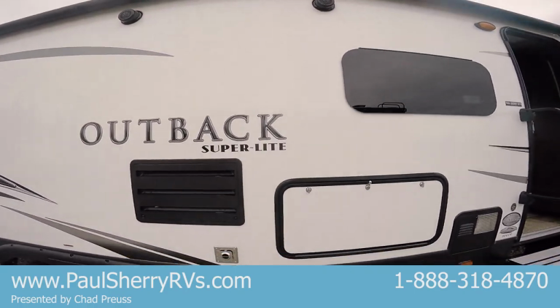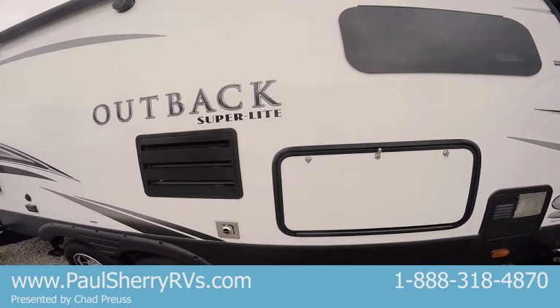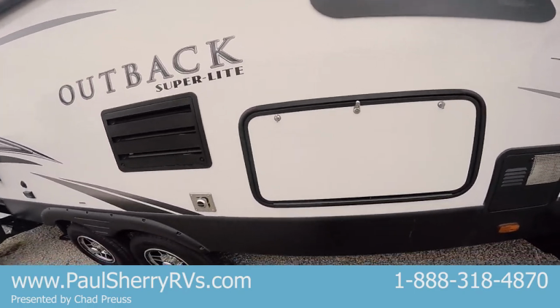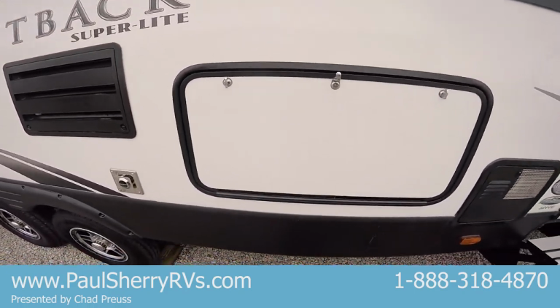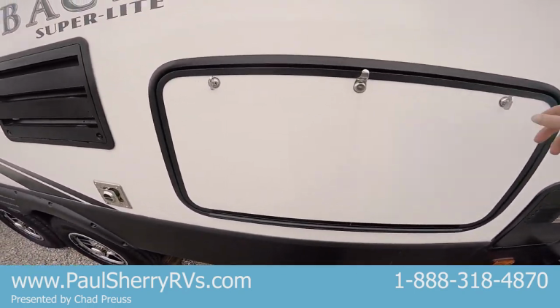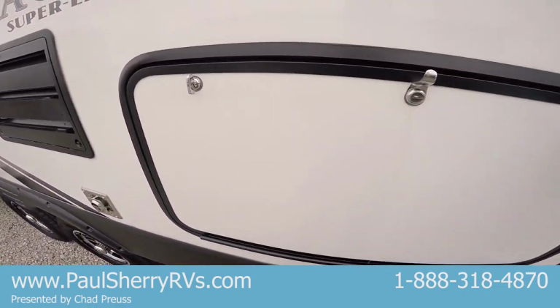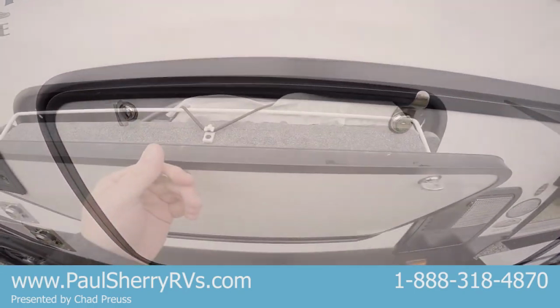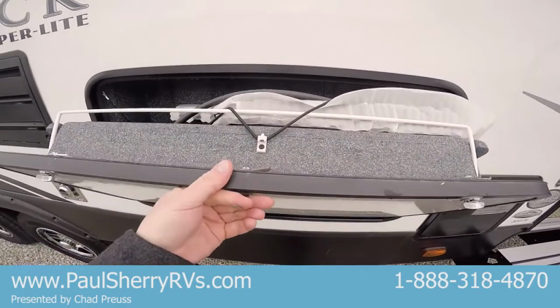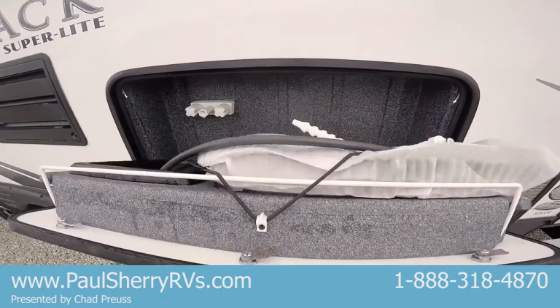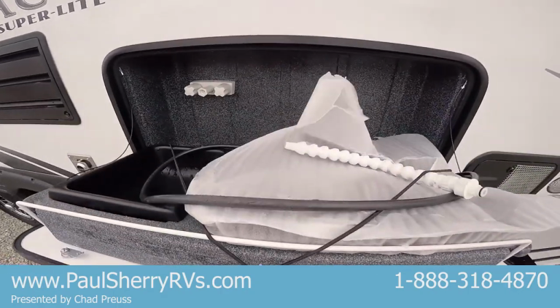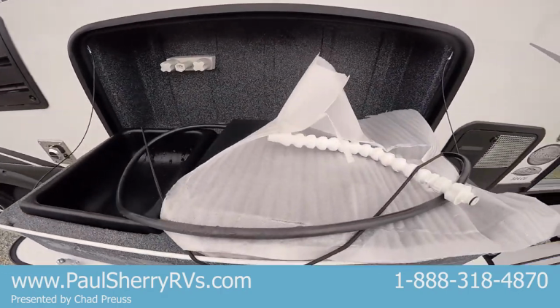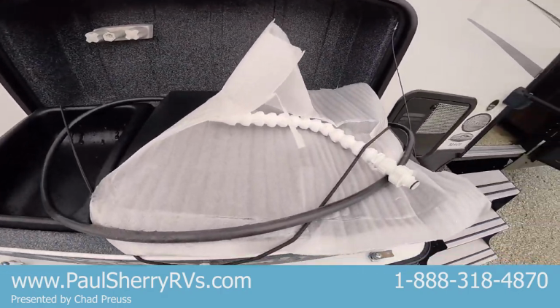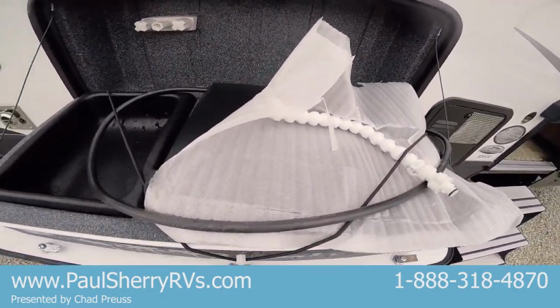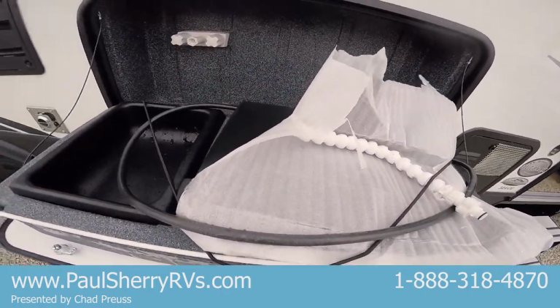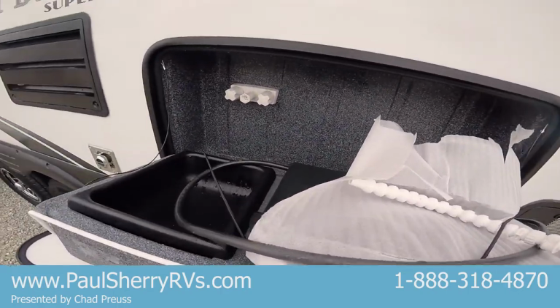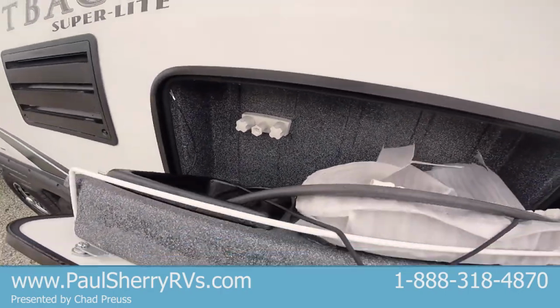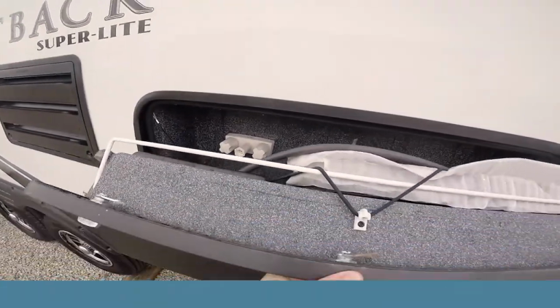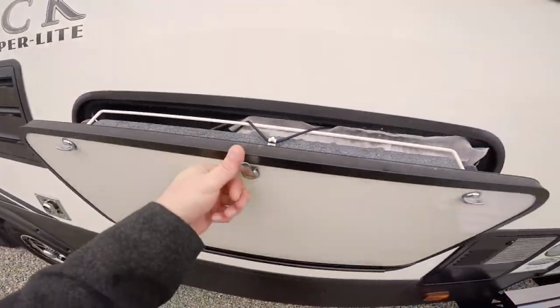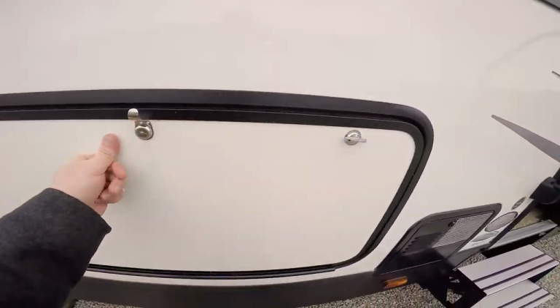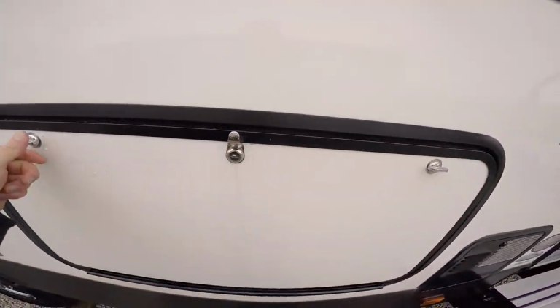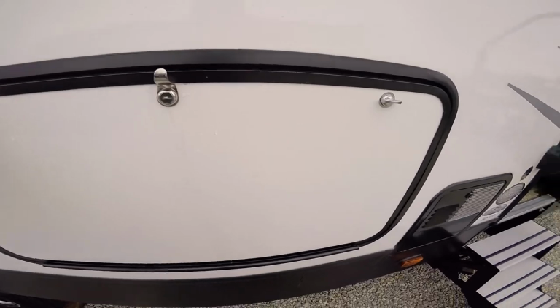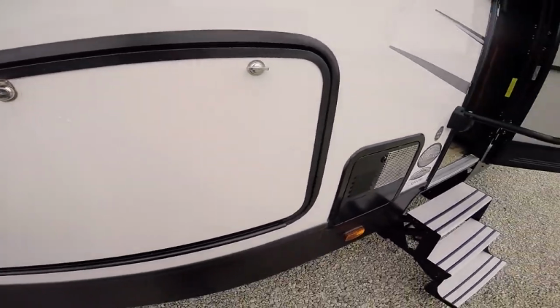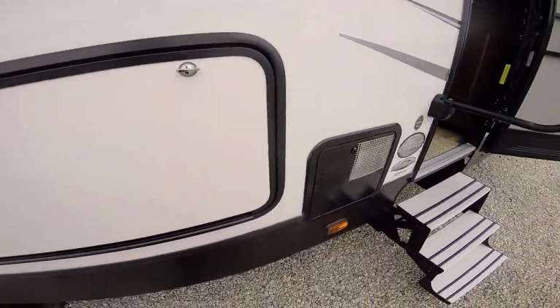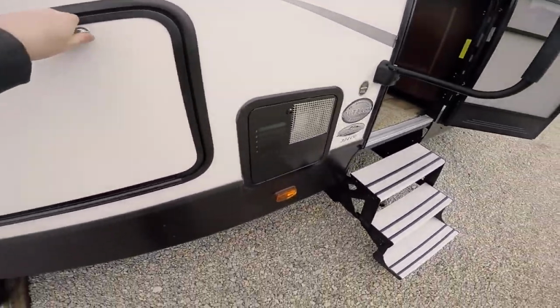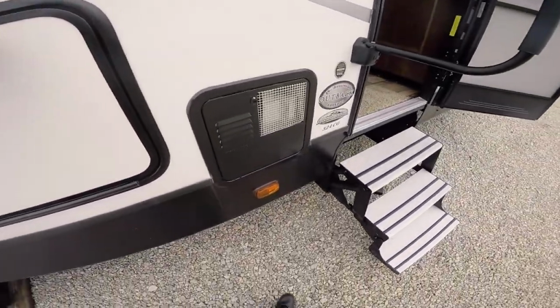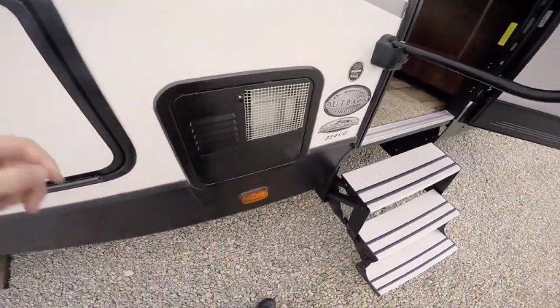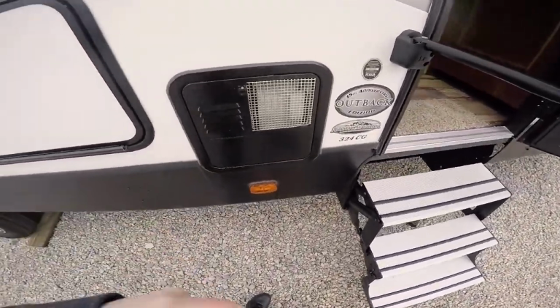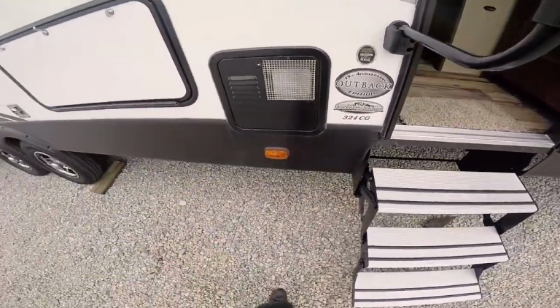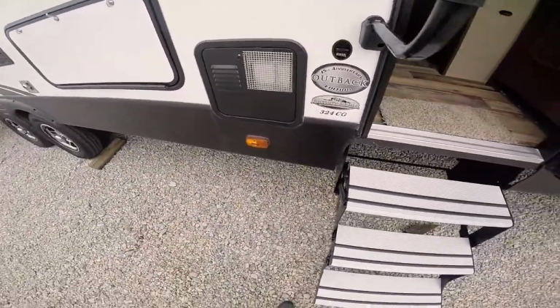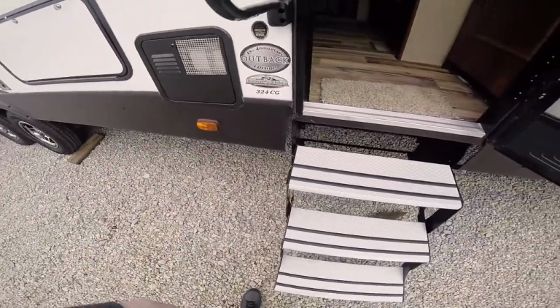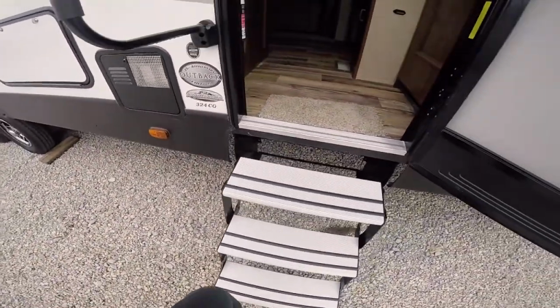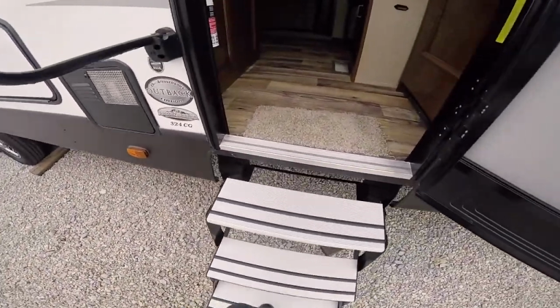This also has a little outside kitchen with two gas burners and a sink nozzle. There's the water heater, which is gas and electric.